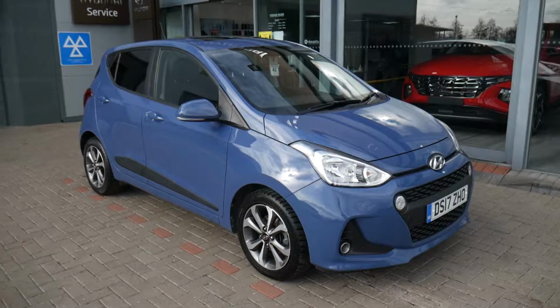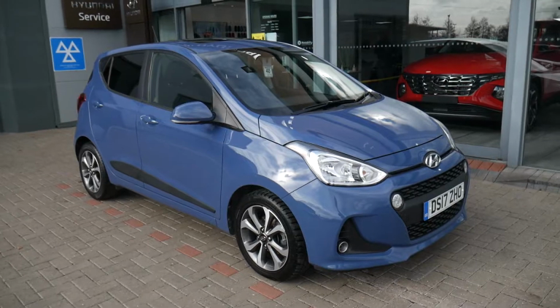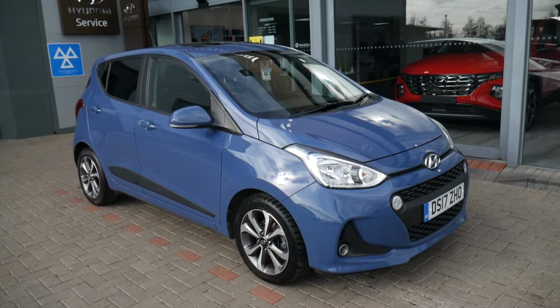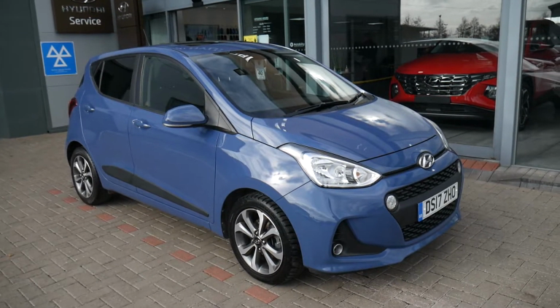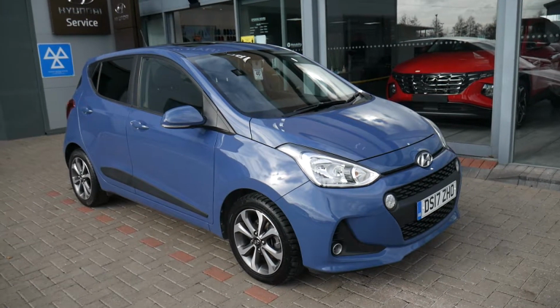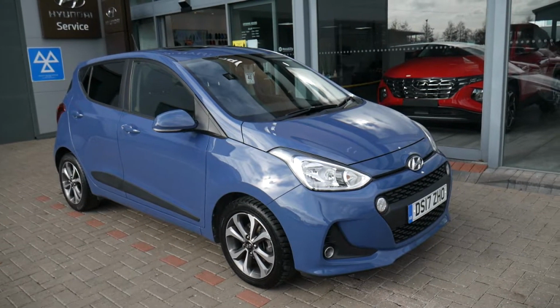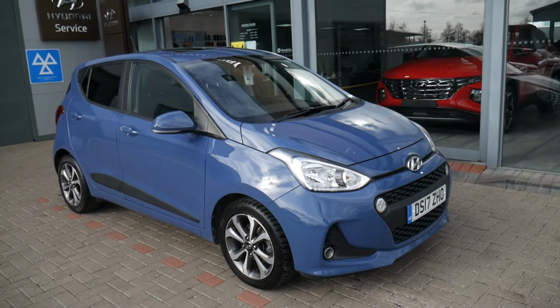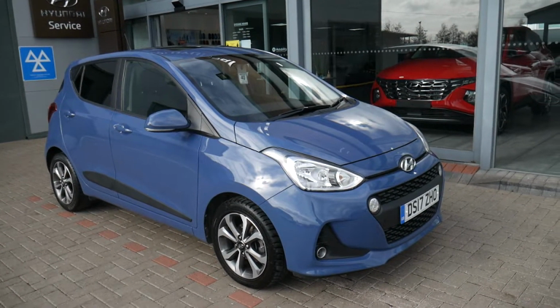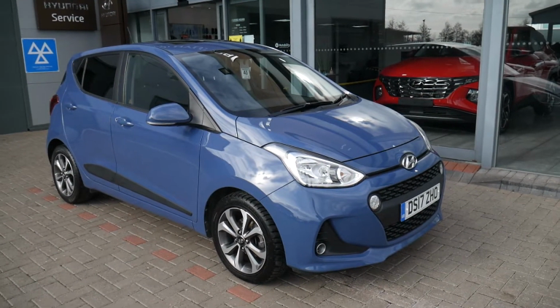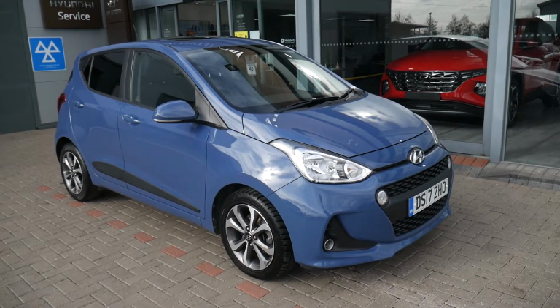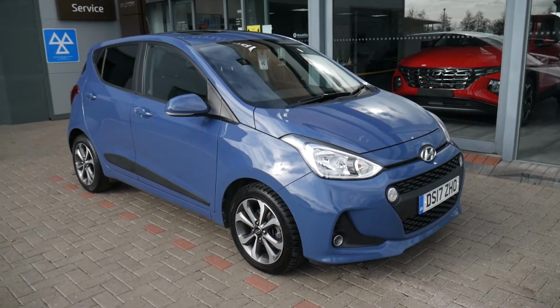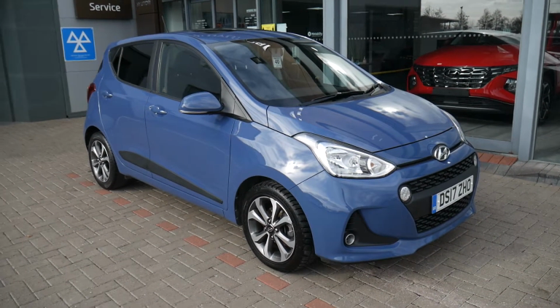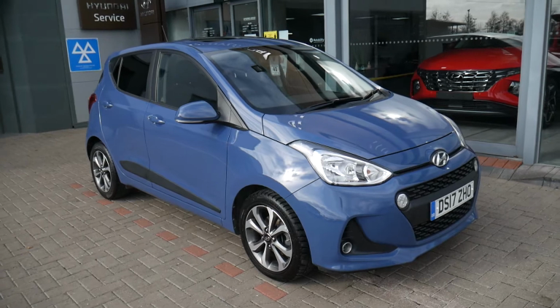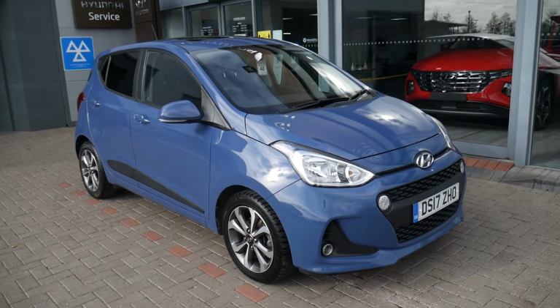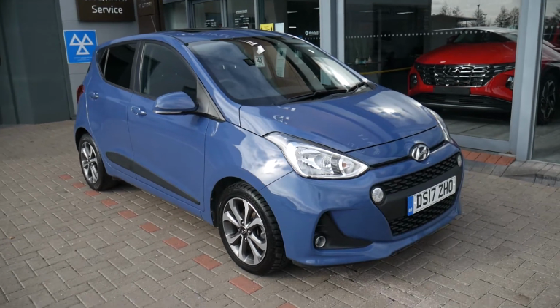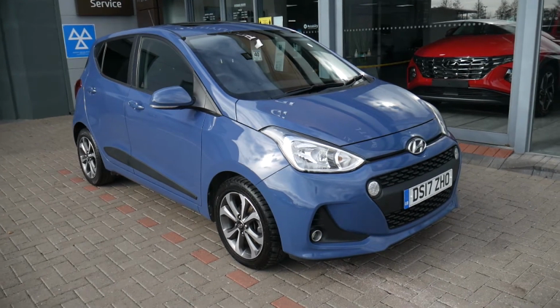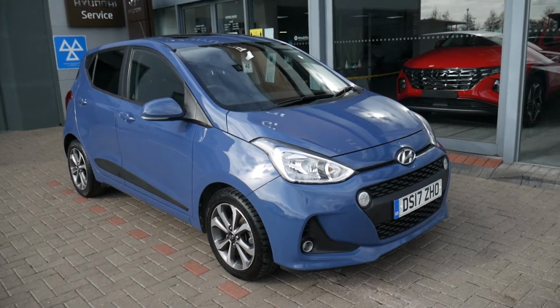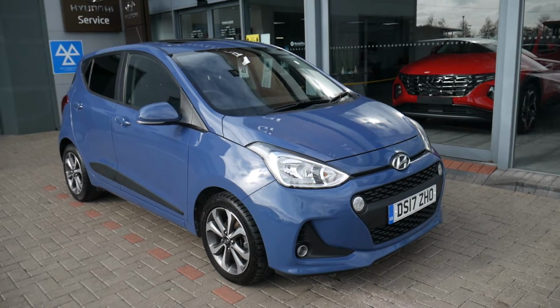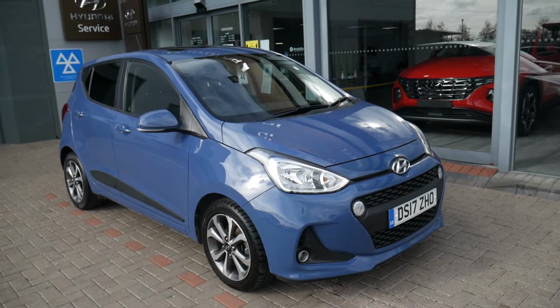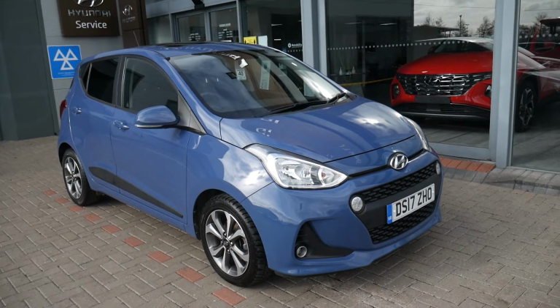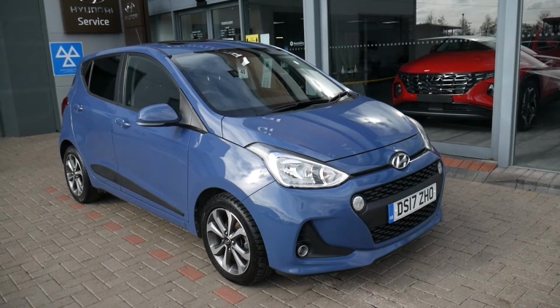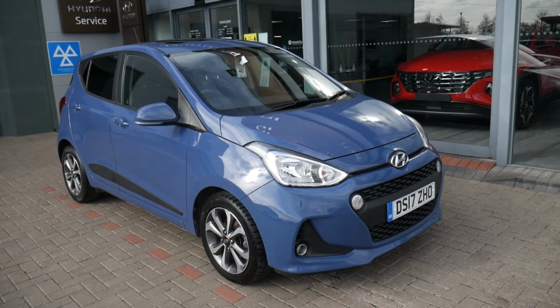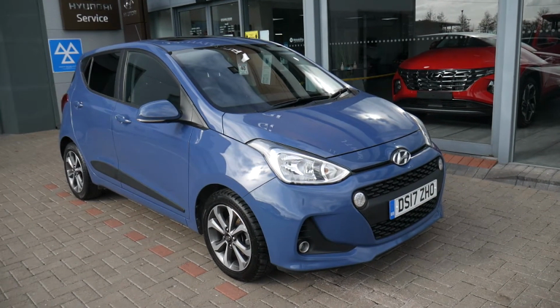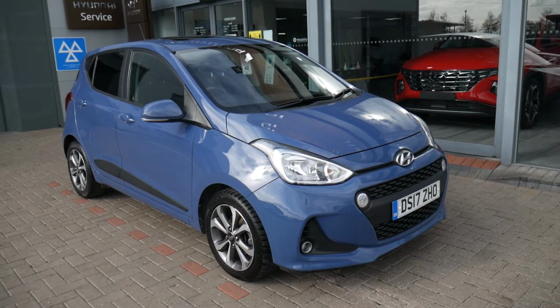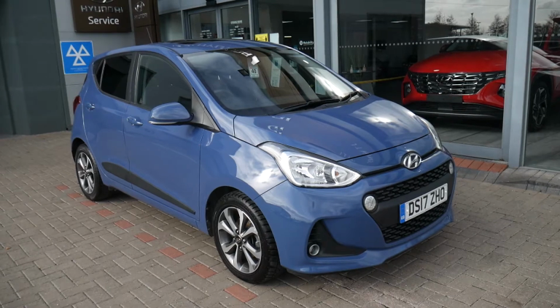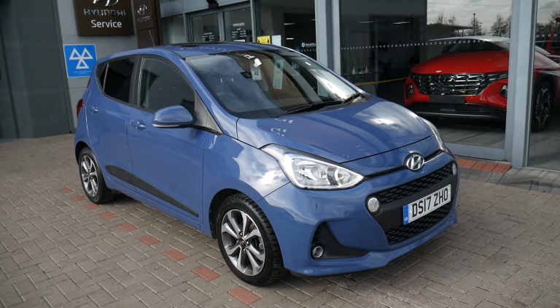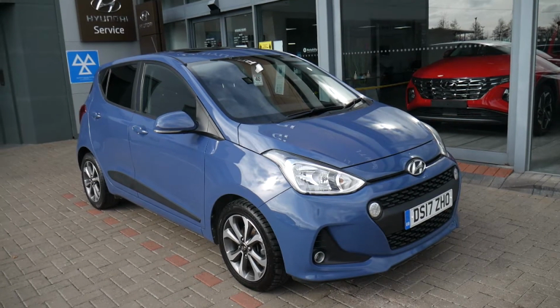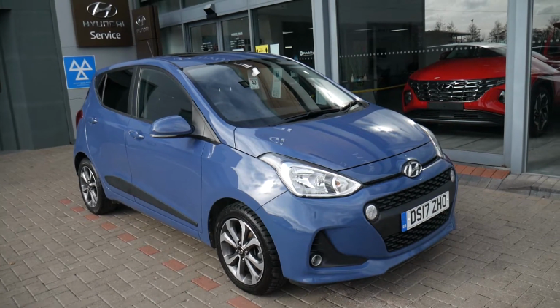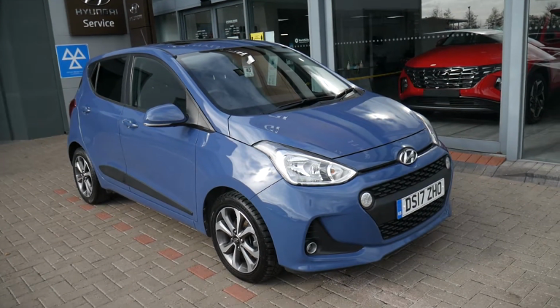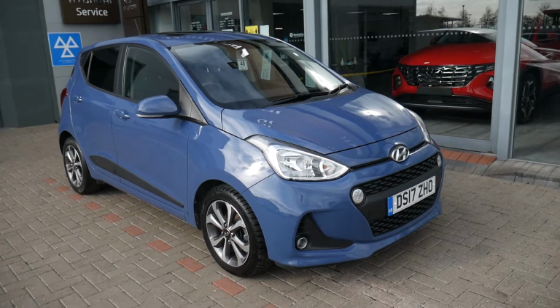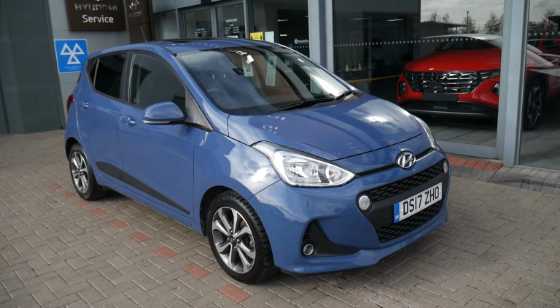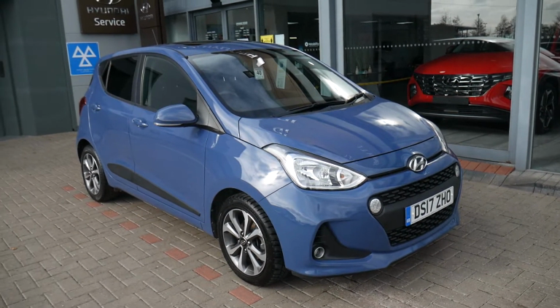Hi and welcome to JTU's Hyundai here at Shrewsbury. My name's Rob. I'm just going to take you around this used Hyundai i10. This is the top-spec Premium SE, and as you can see it looks absolutely stunning in the morning blue paintwork.